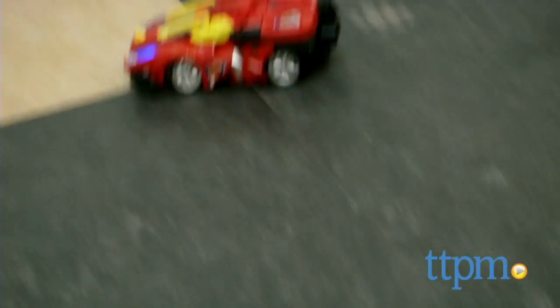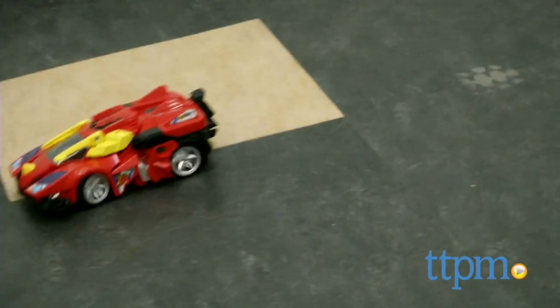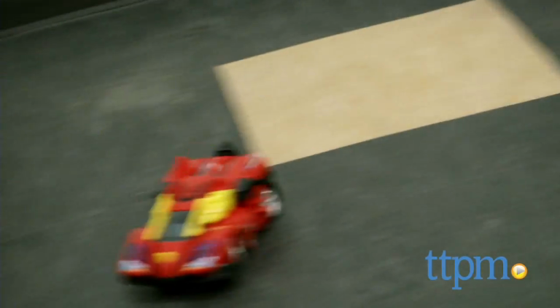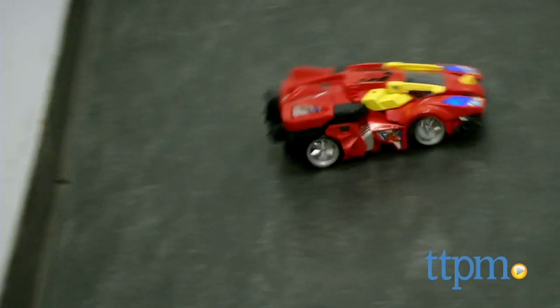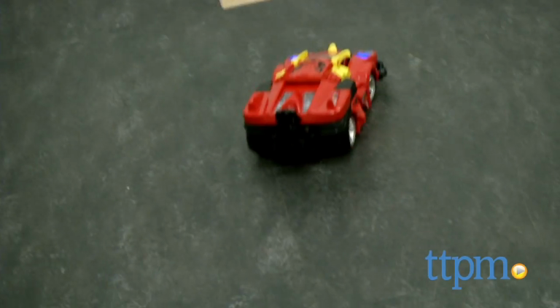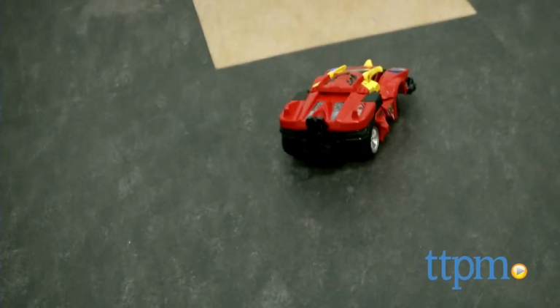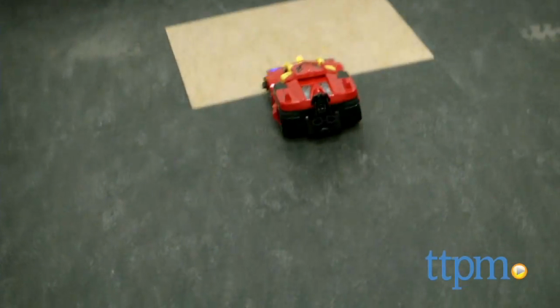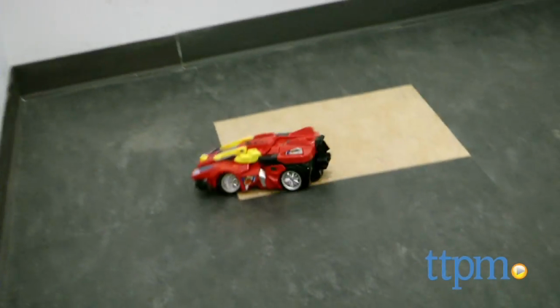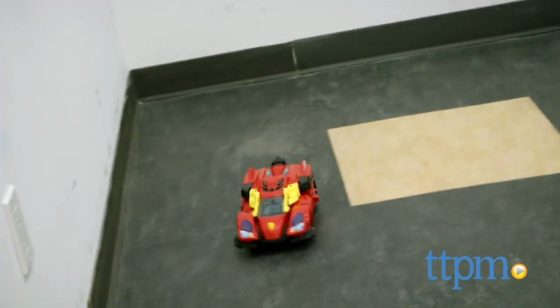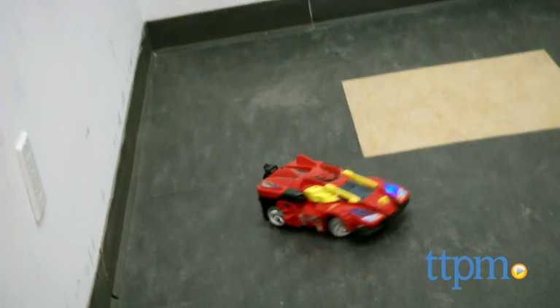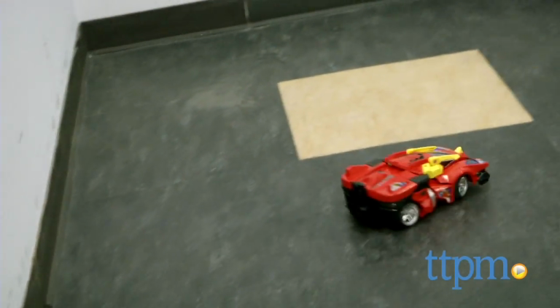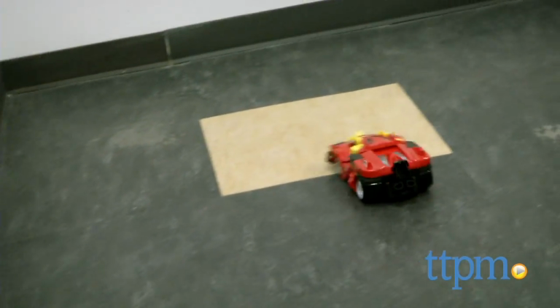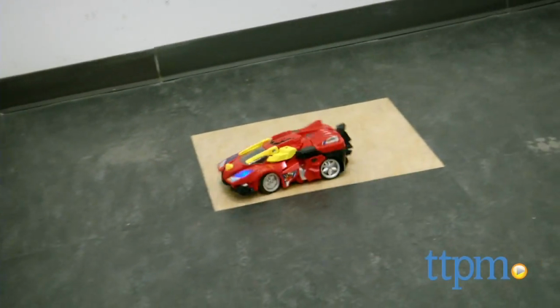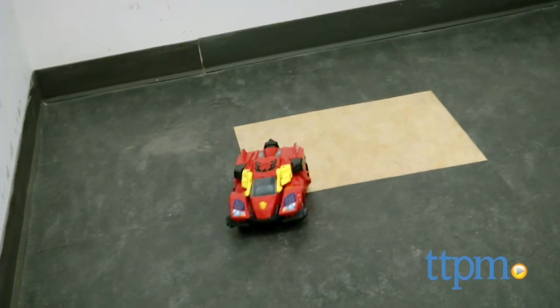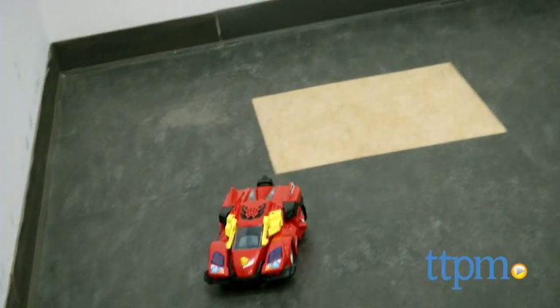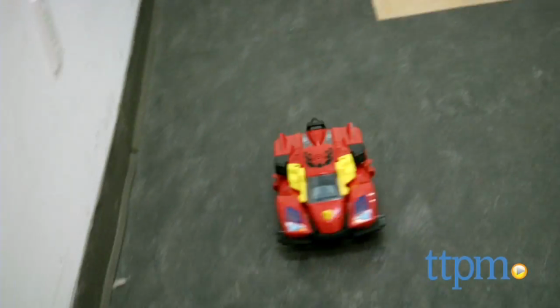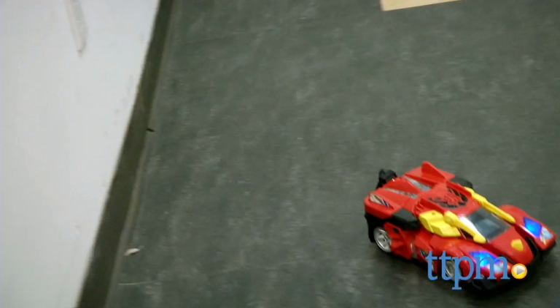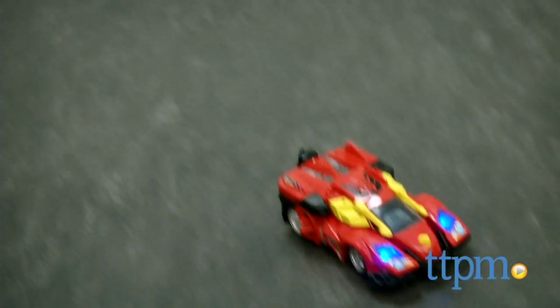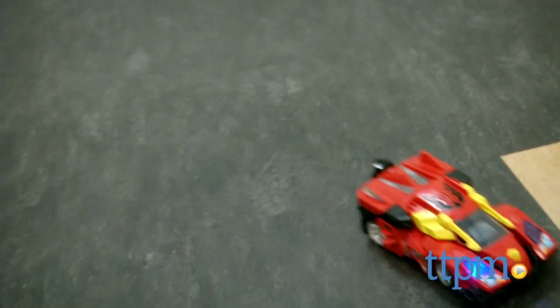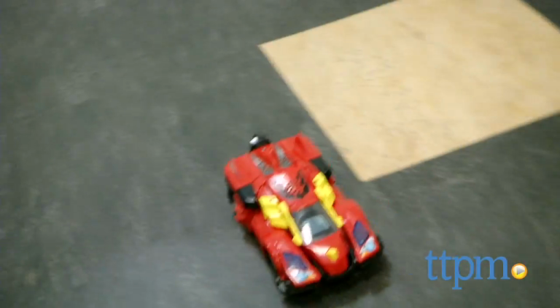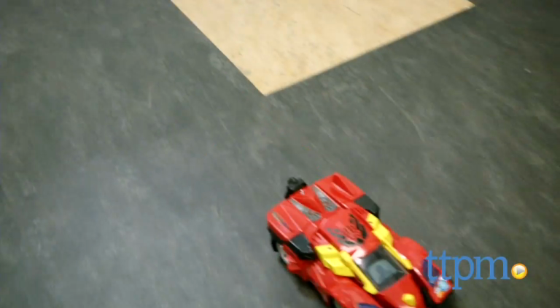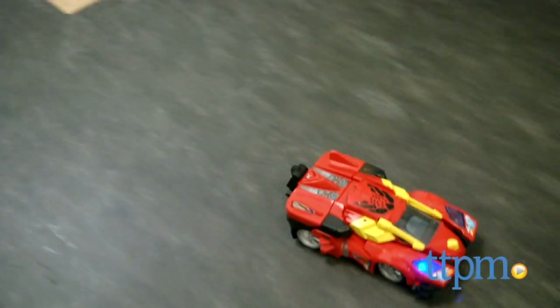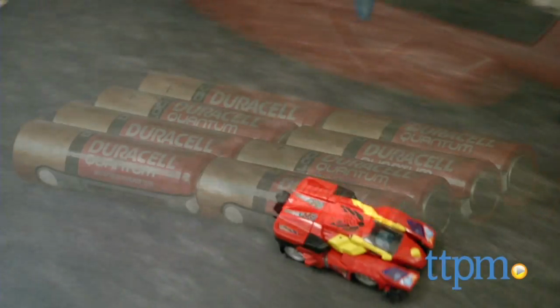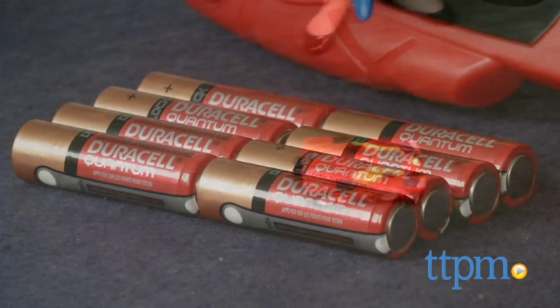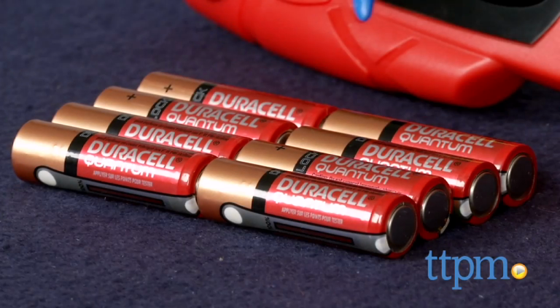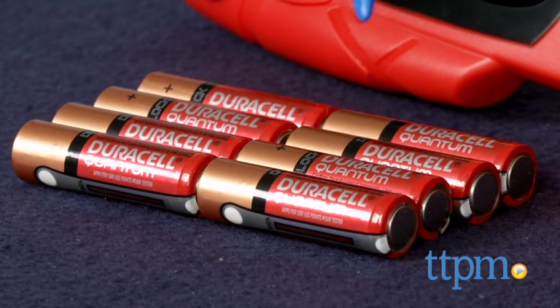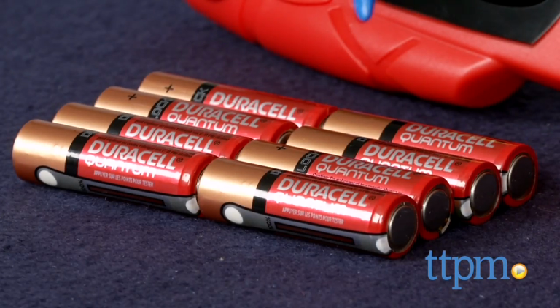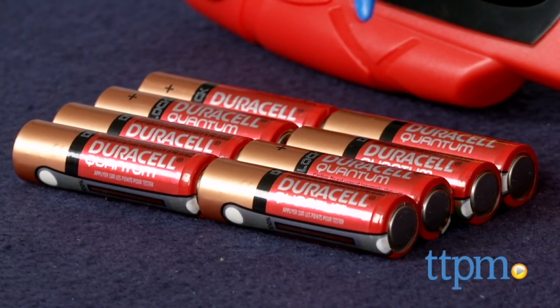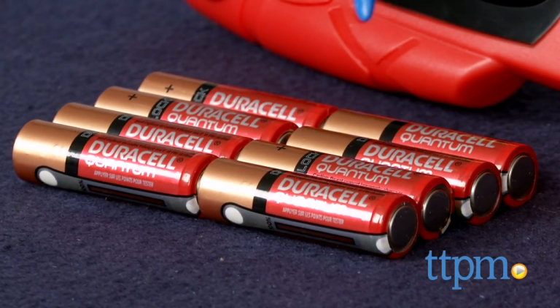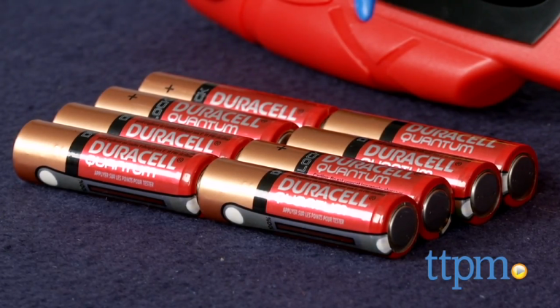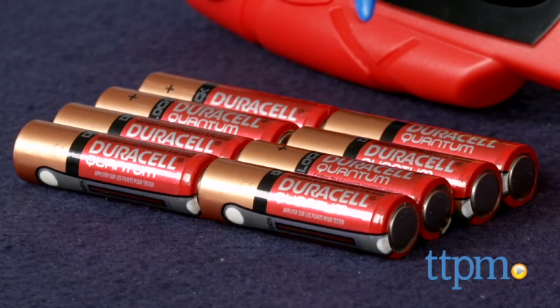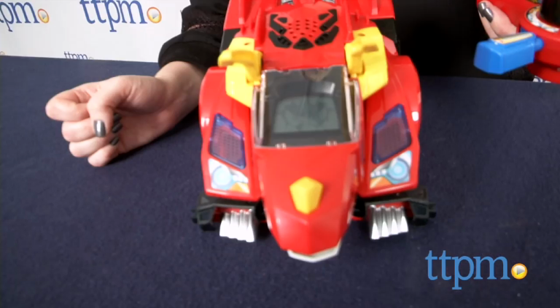The toy also comes with three sets of stickers for decorating Bronco, and it has two channels so that two kids can play together with their Broncos. Bronco requires six AA batteries, and the remote requires two AA batteries, which are not included.